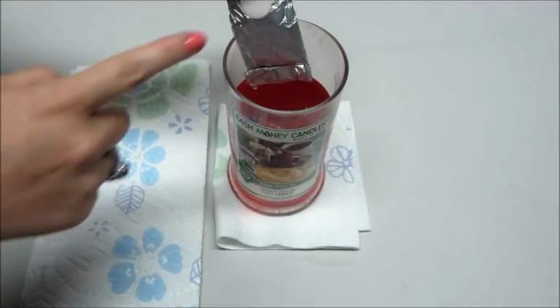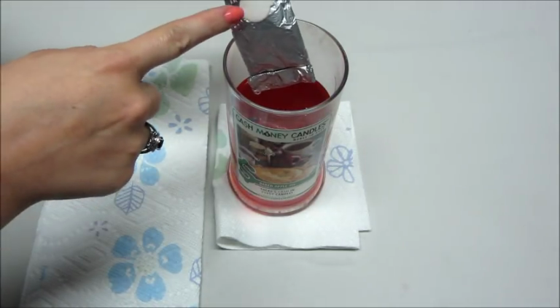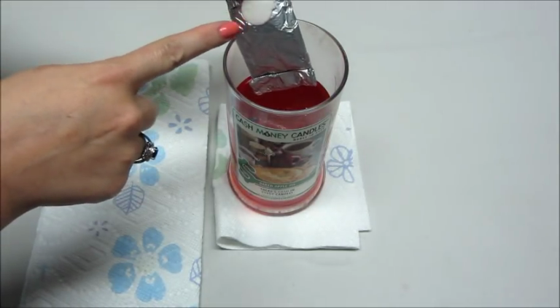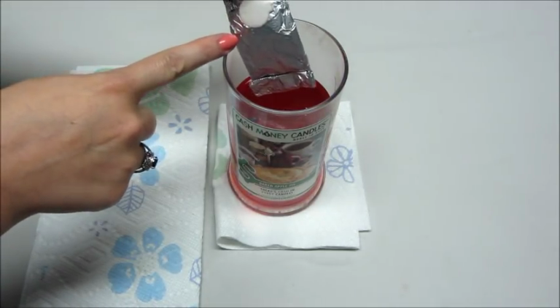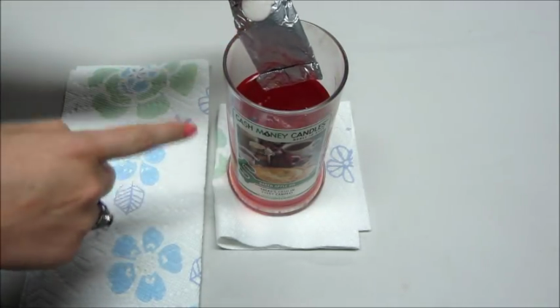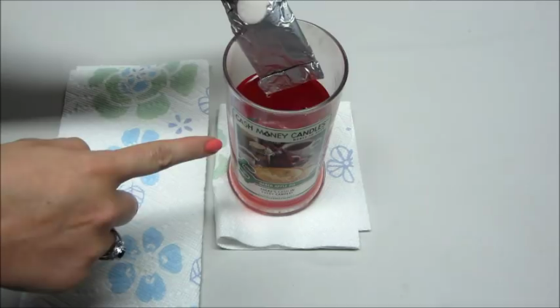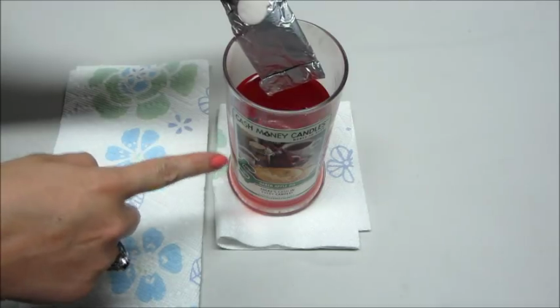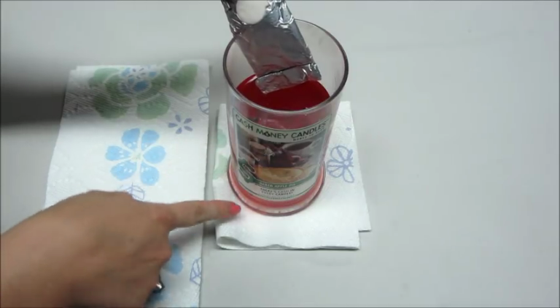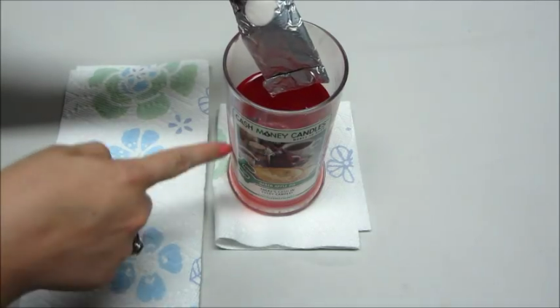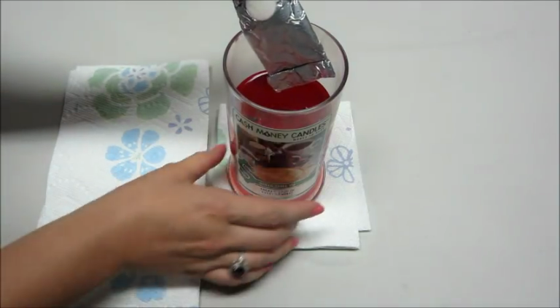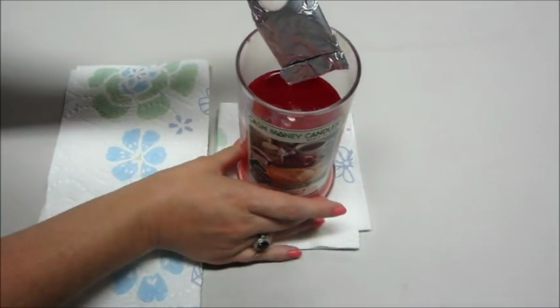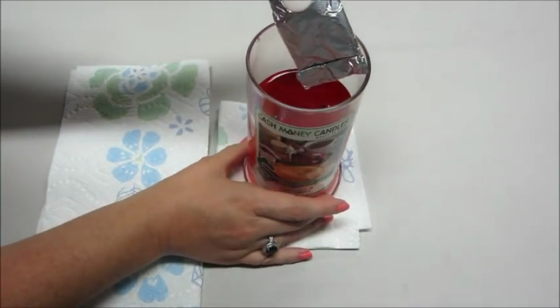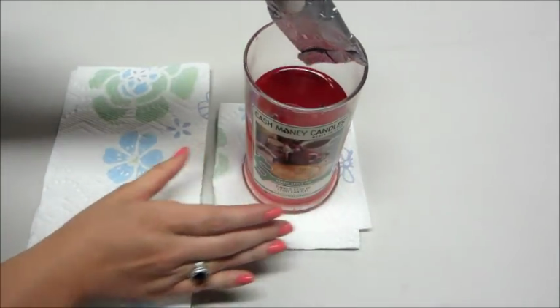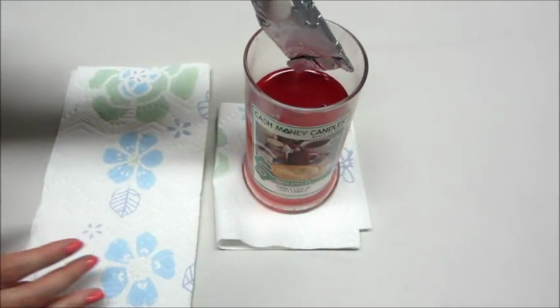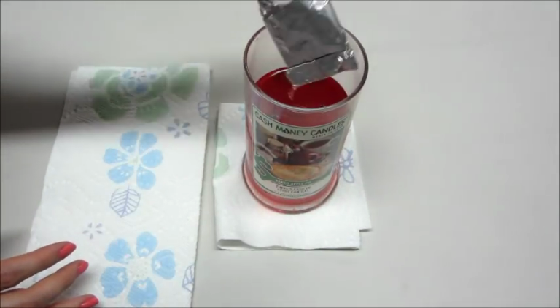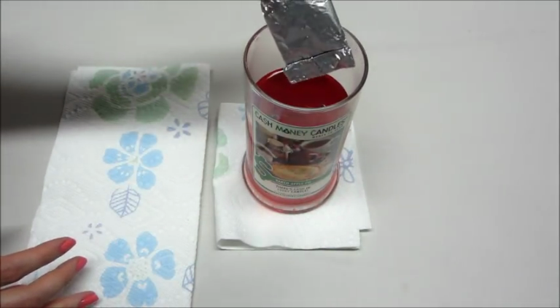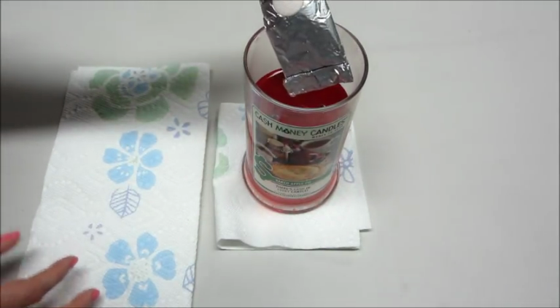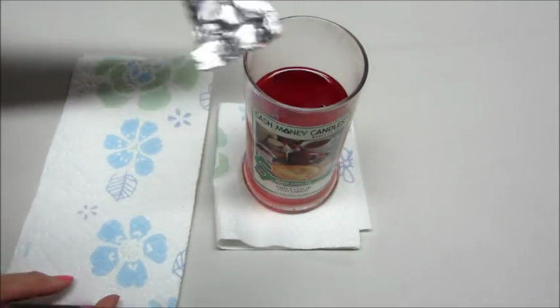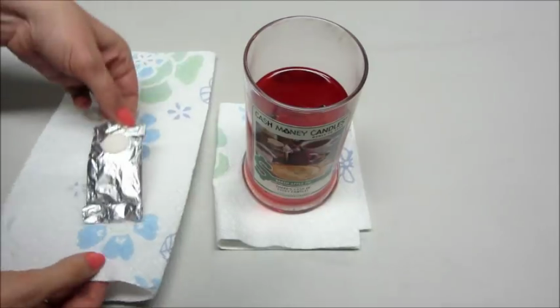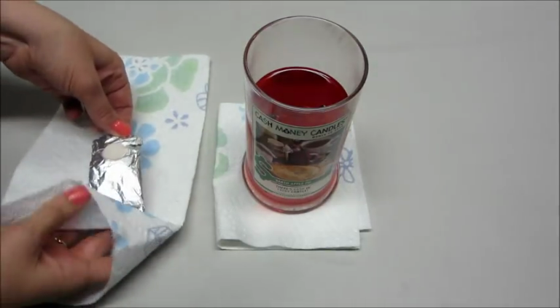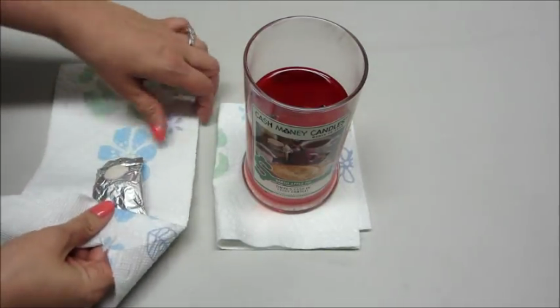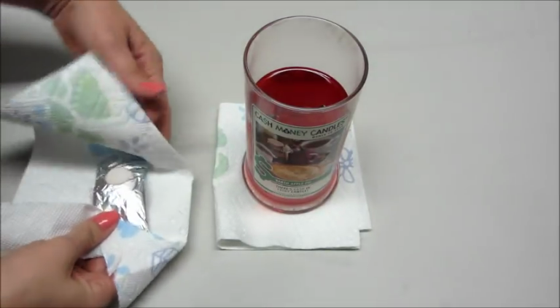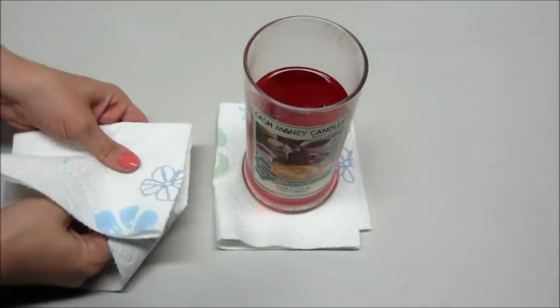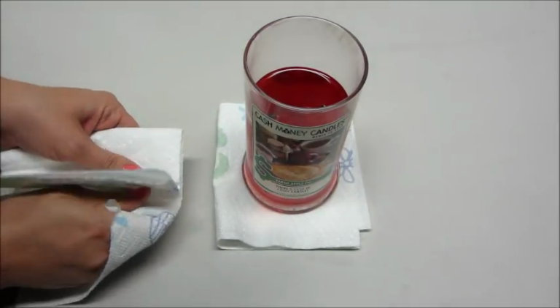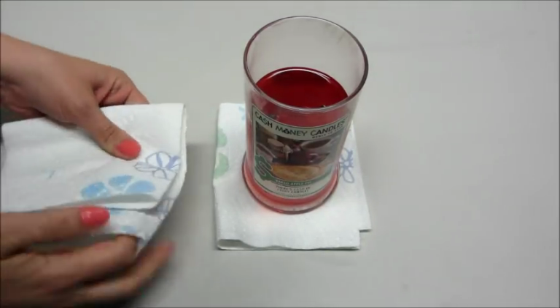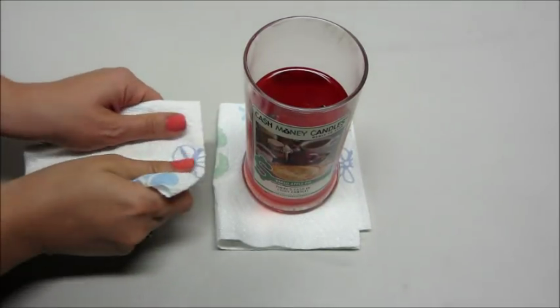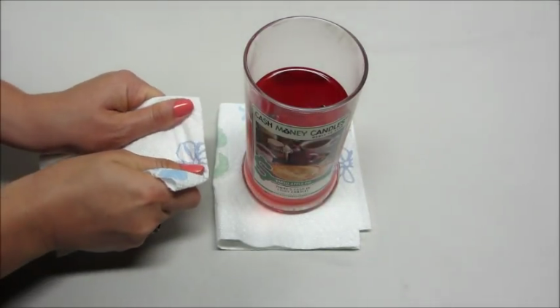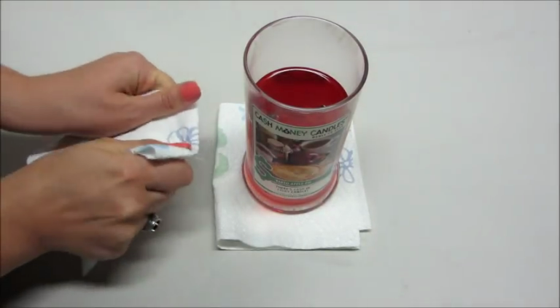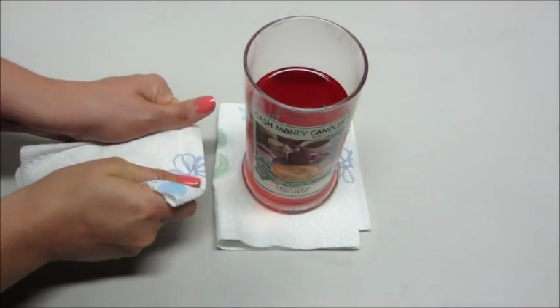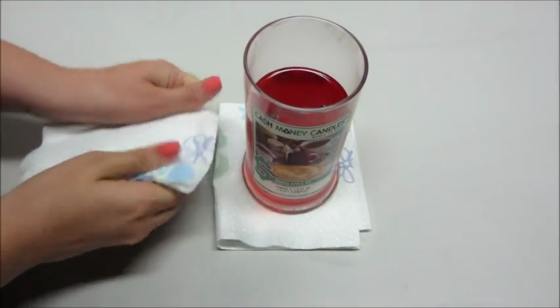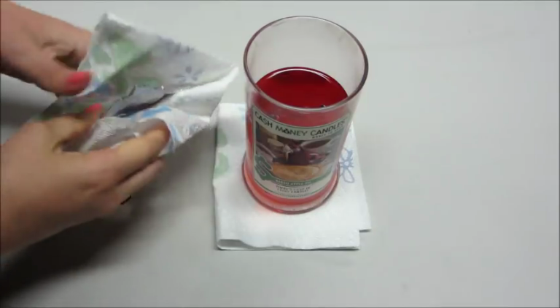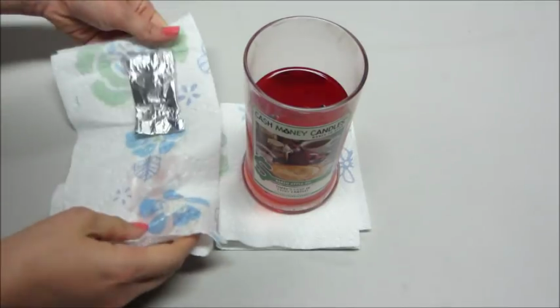They are glued to the side, so I typically have to burn them and then put them on a warmer to get them loose, because the package is pretty big. So this one is the baked apple pie candle — smells really good. Their candles have a pretty decent scent throw.